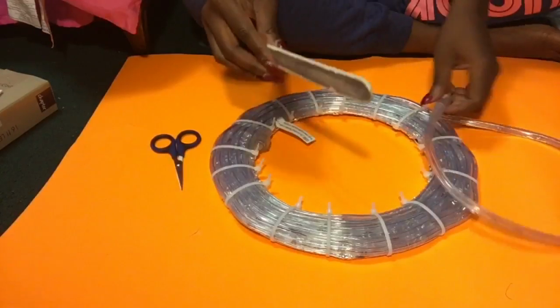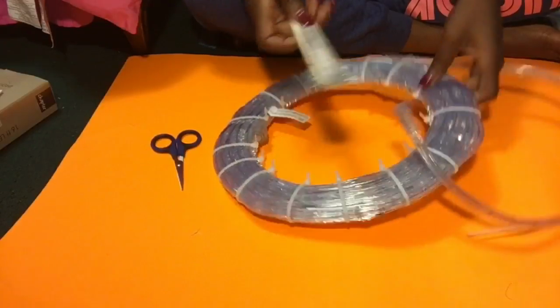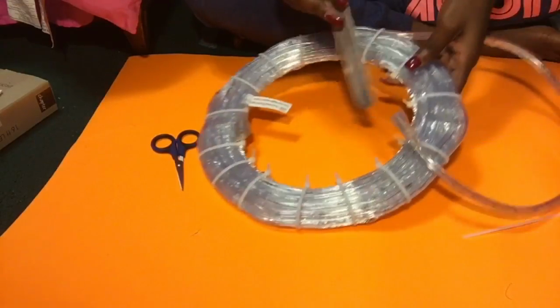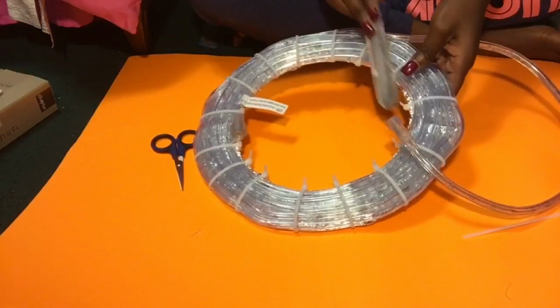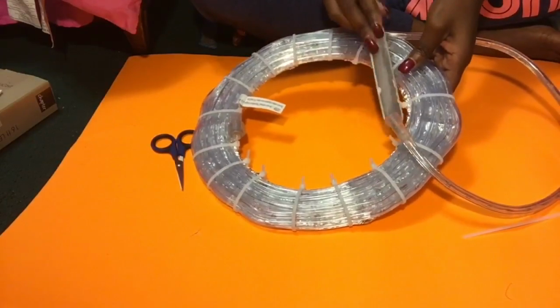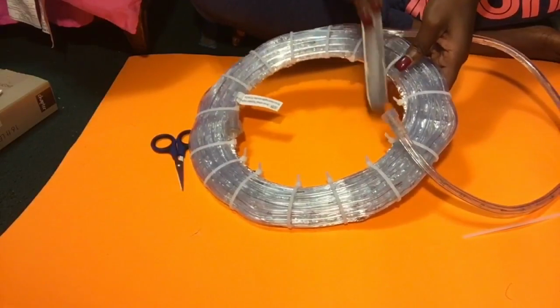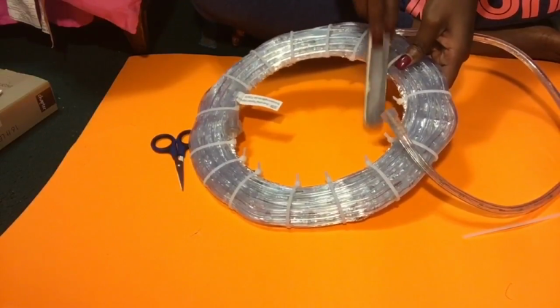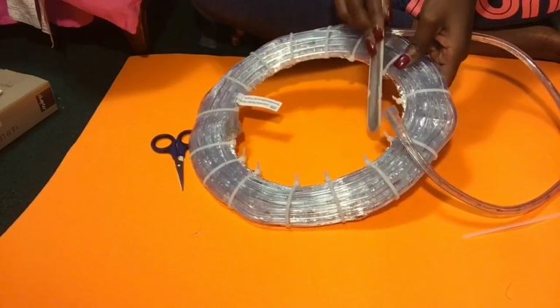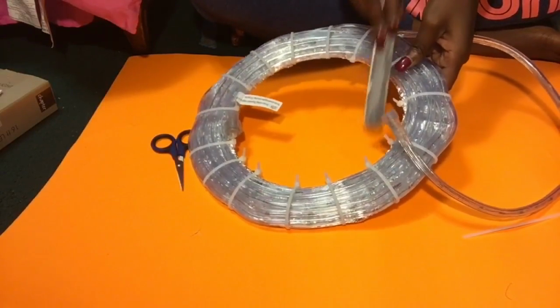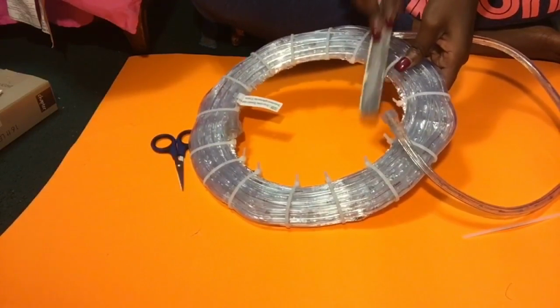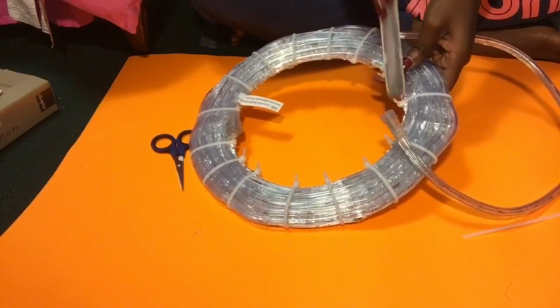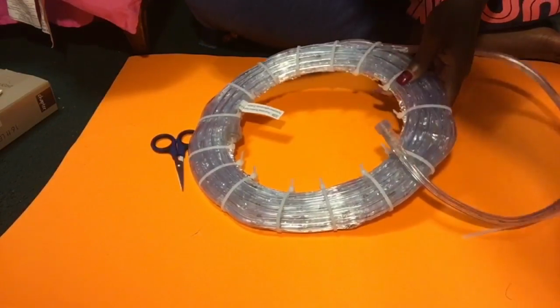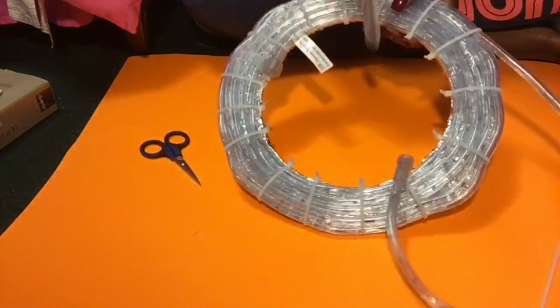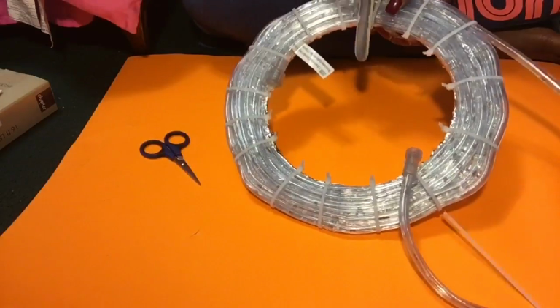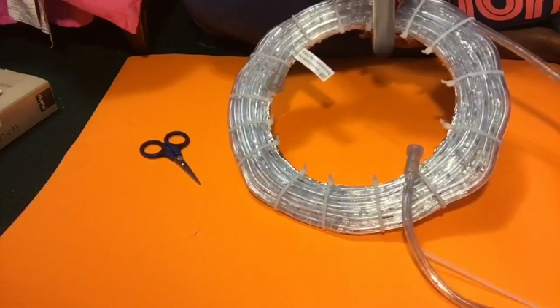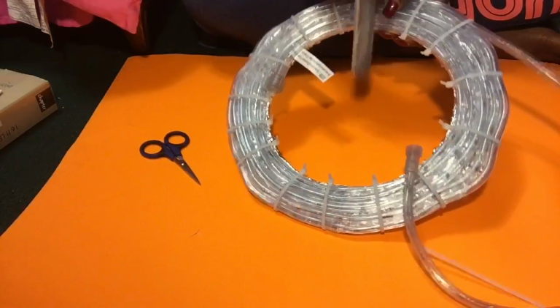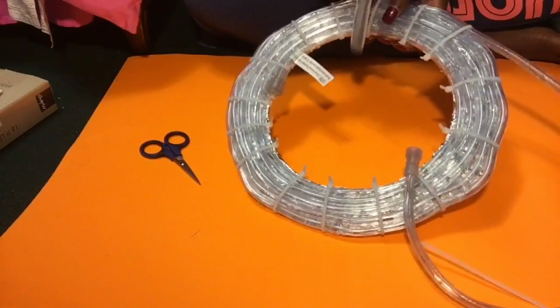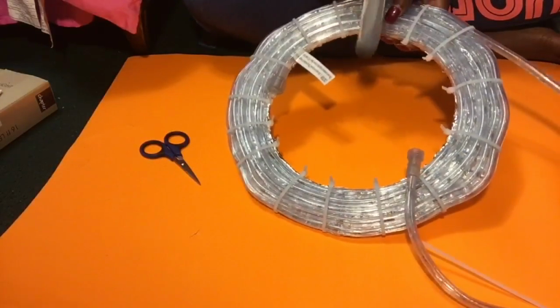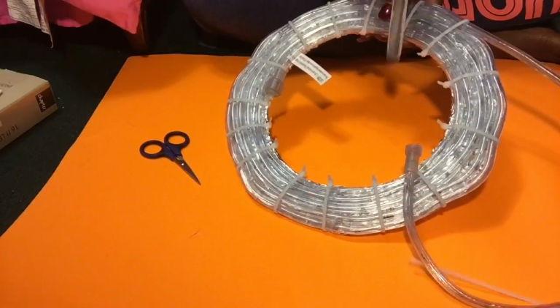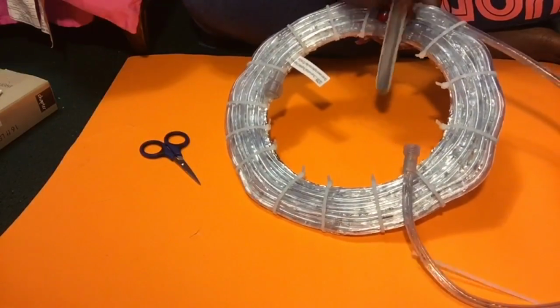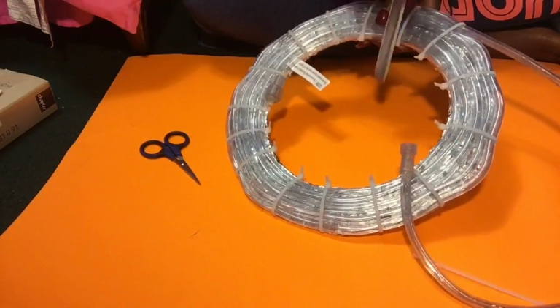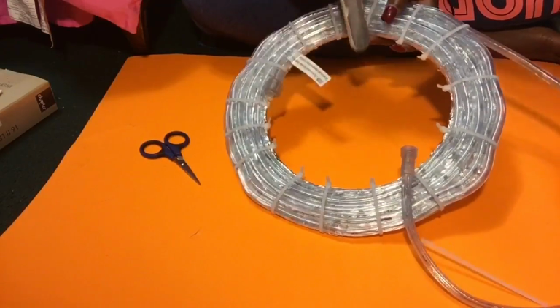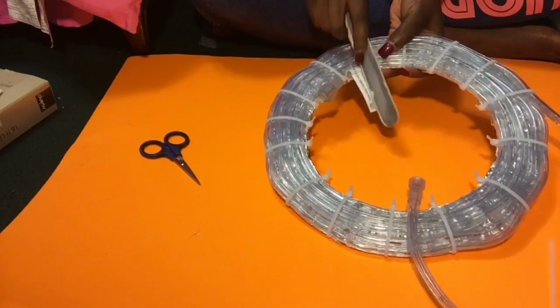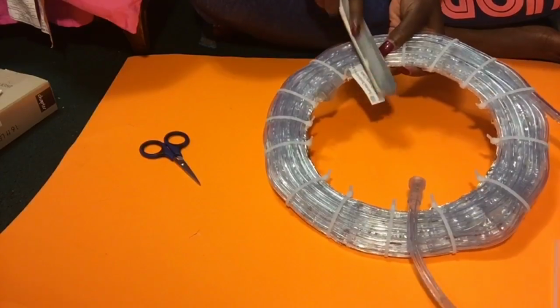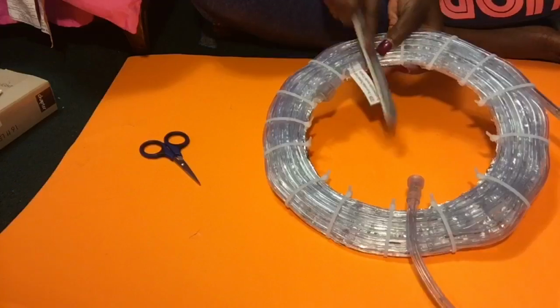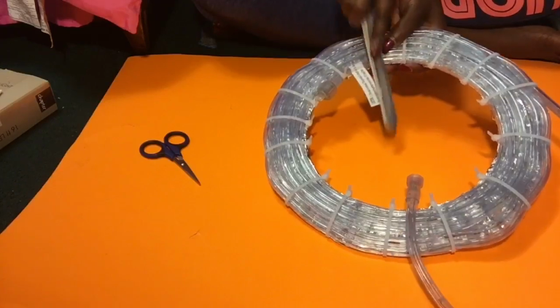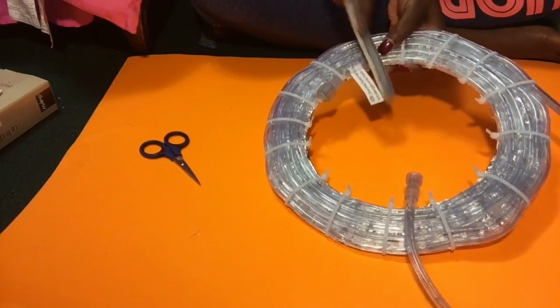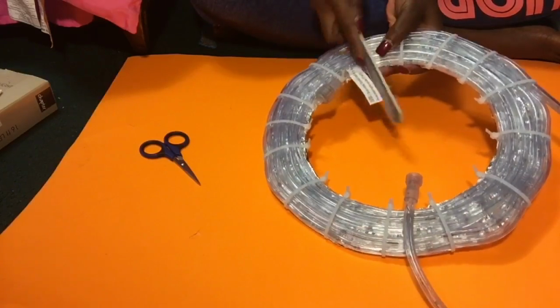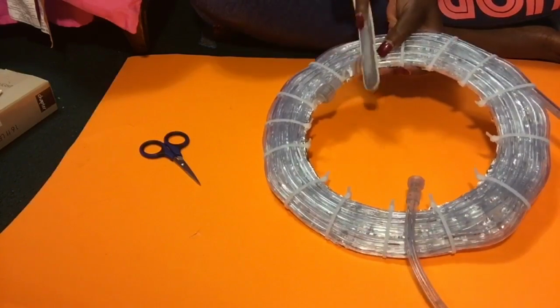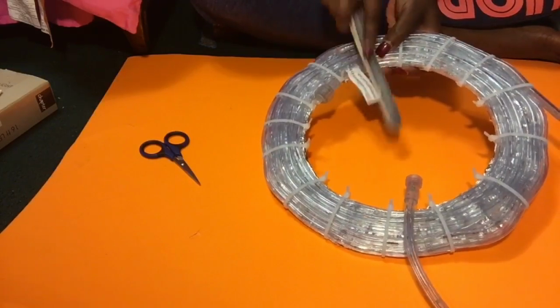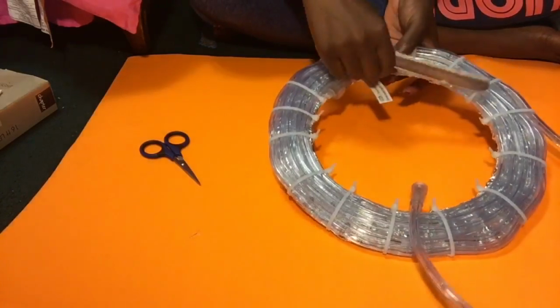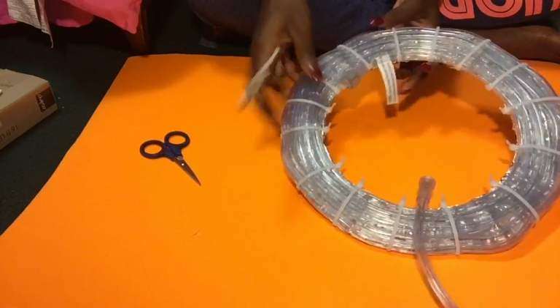Now I'm going to take a nail file and file down where I cut each zip tie so that it won't be too sharp and I won't cut myself or anyone else. I highly recommend doing this as a safety precaution.